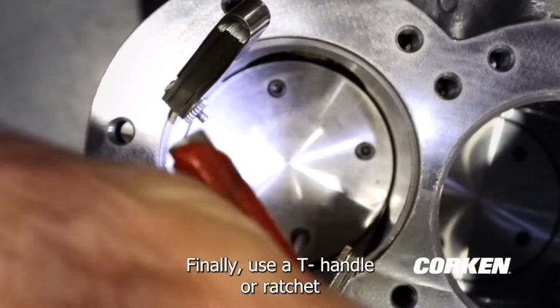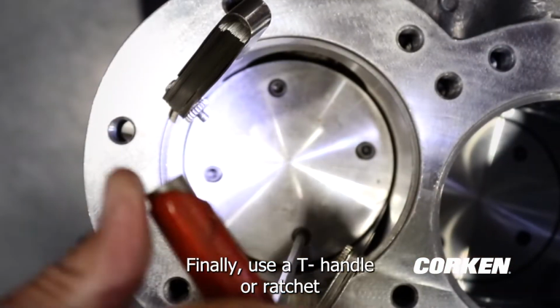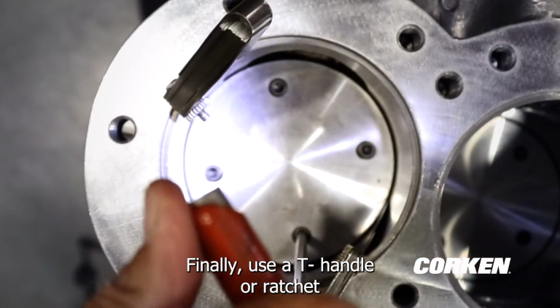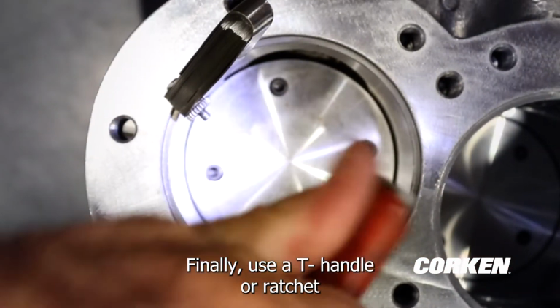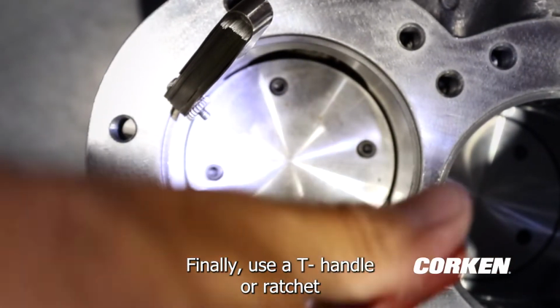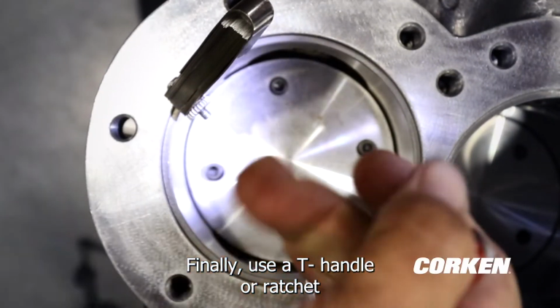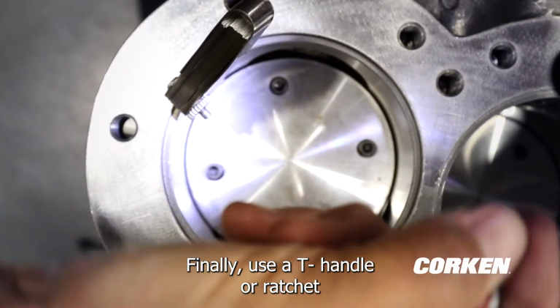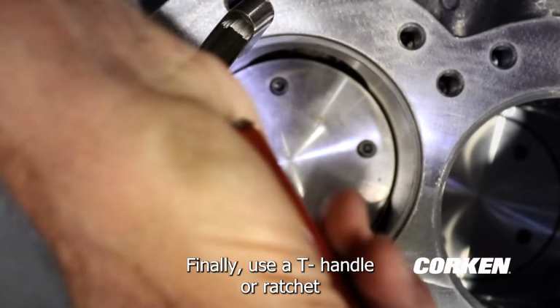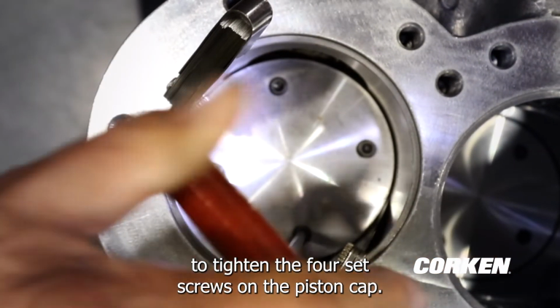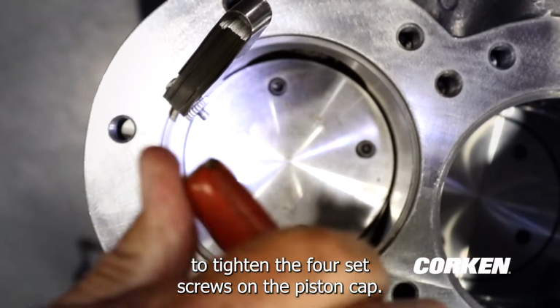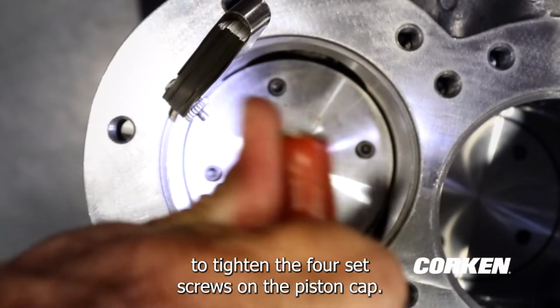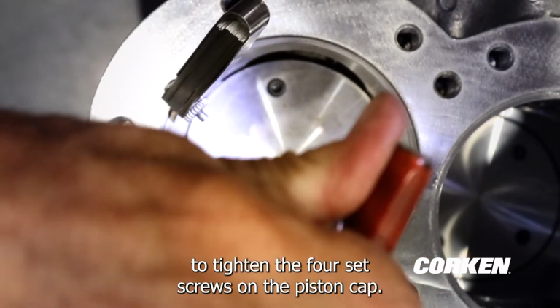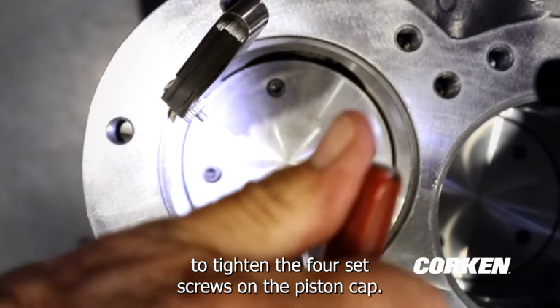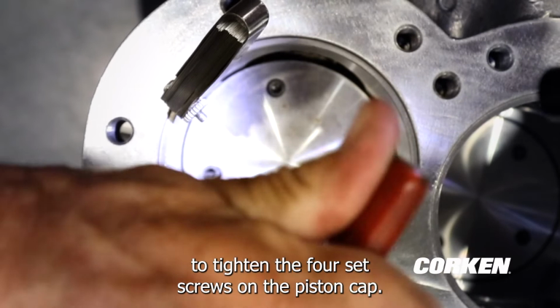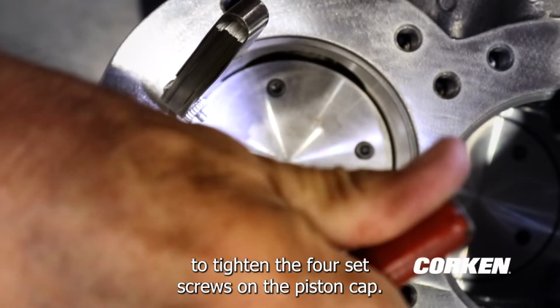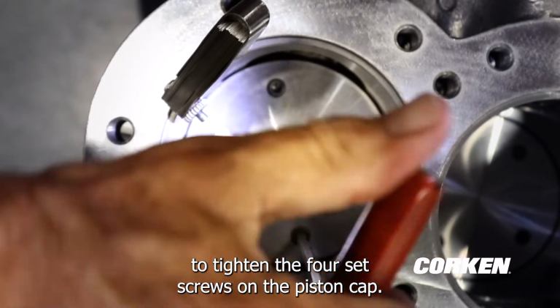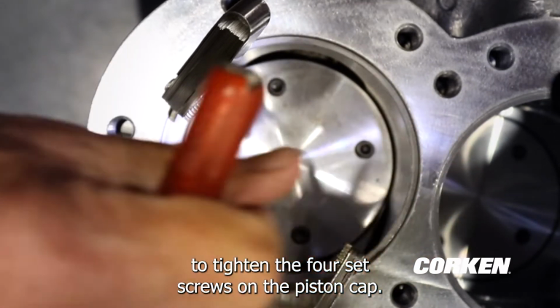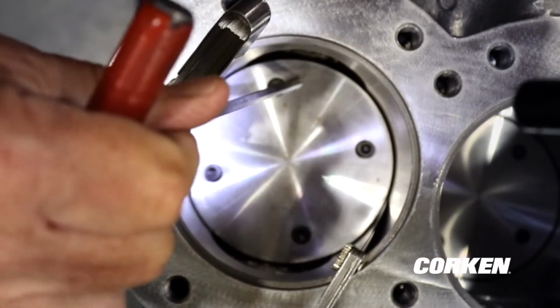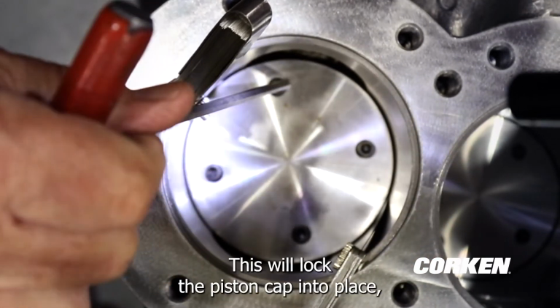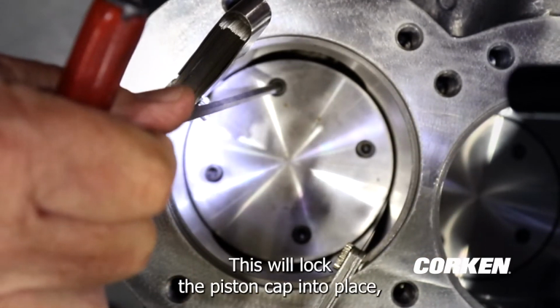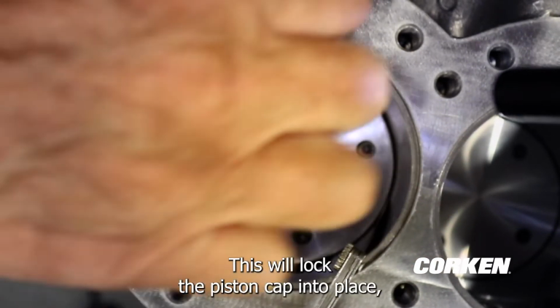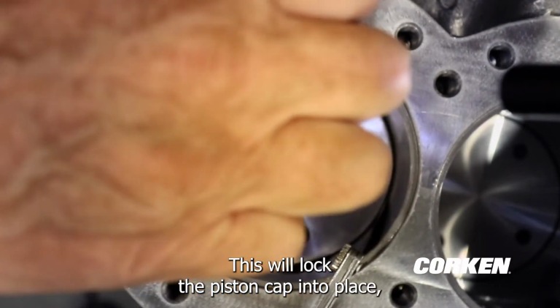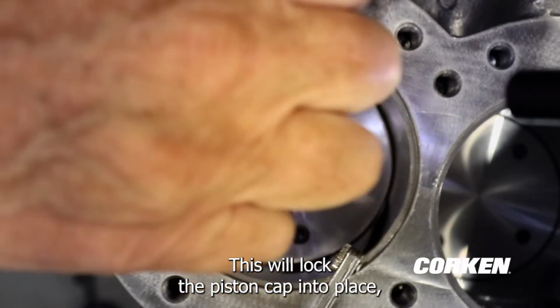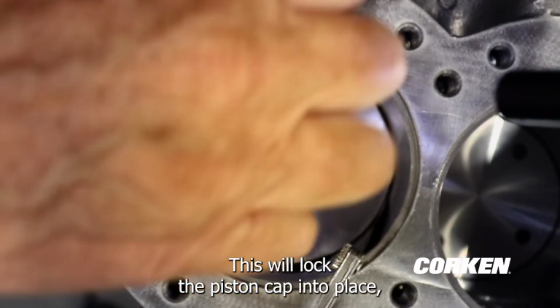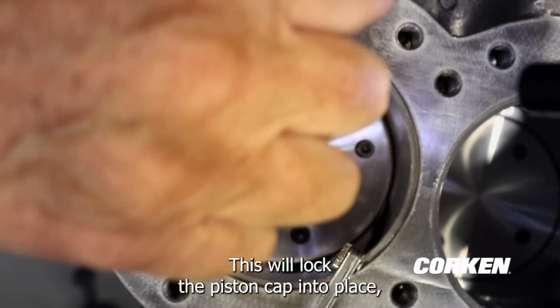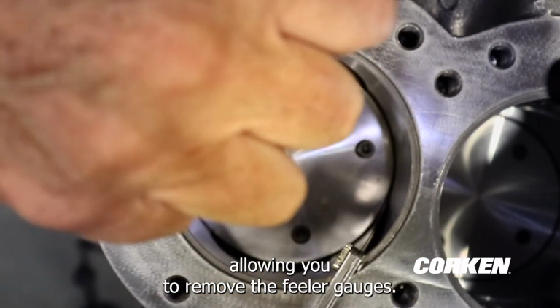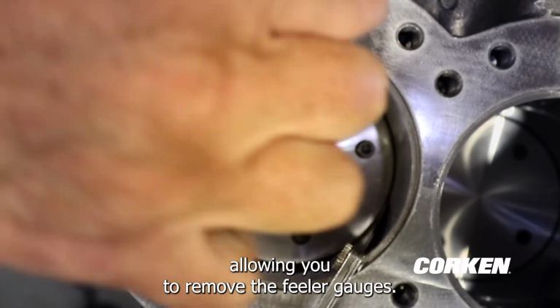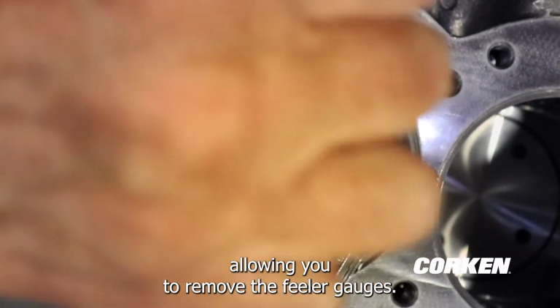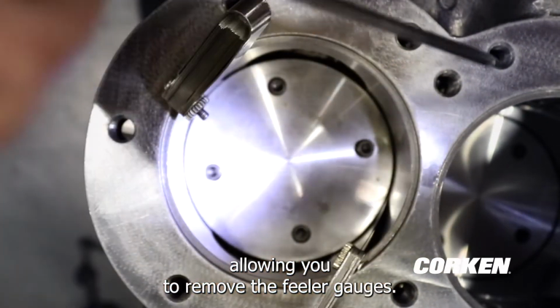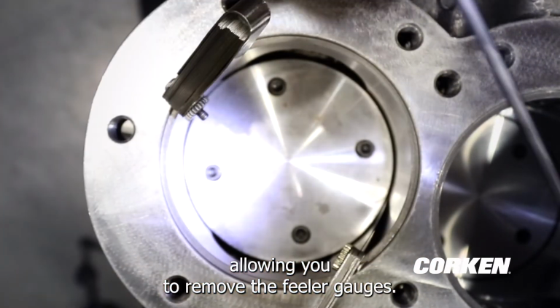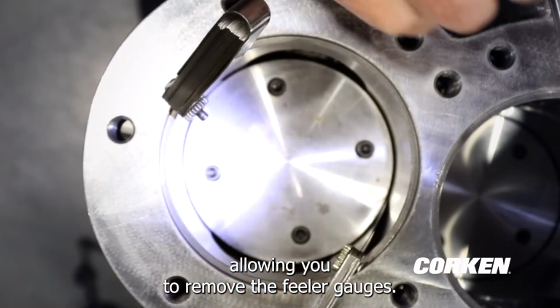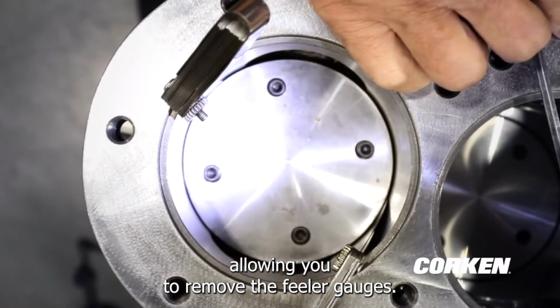Finally, use a T-handle or ratchet to tighten the four set screws on the piston cap. This will lock the piston cap into place, allowing you to remove the feeler gauges.